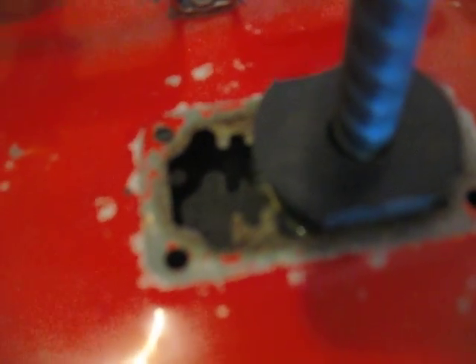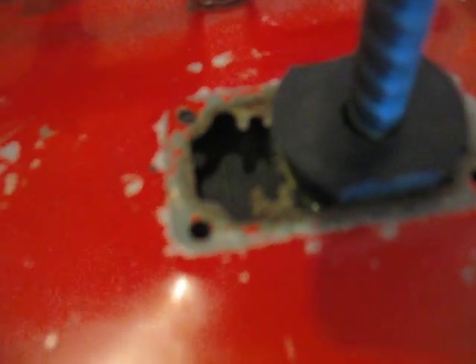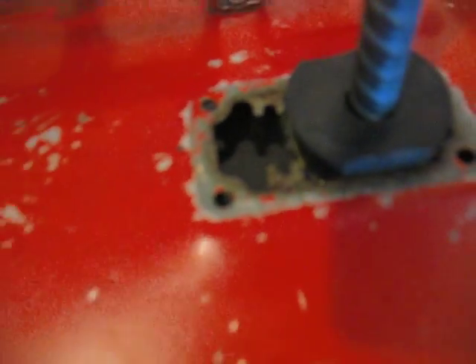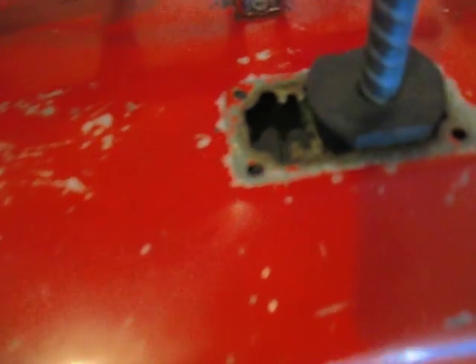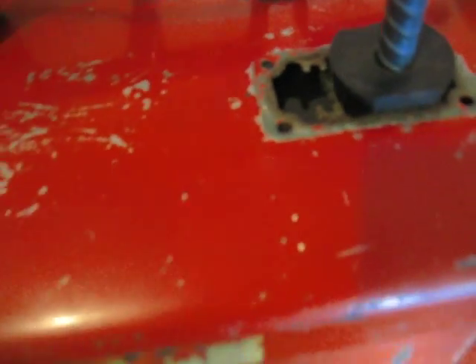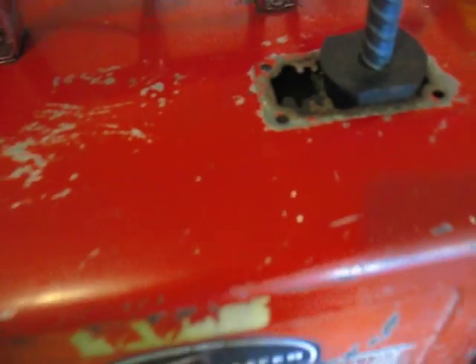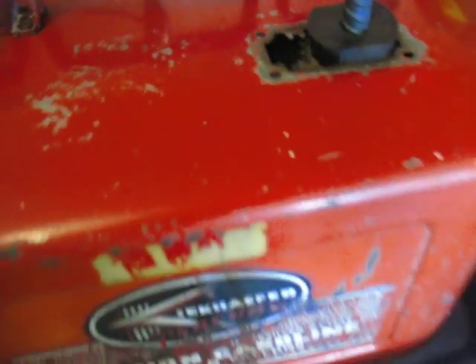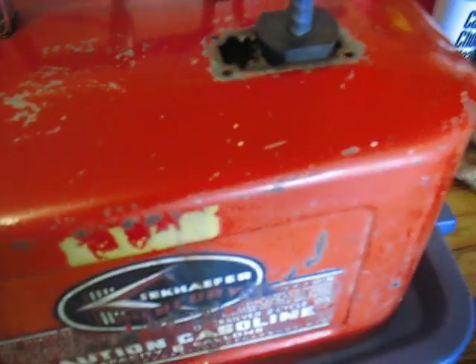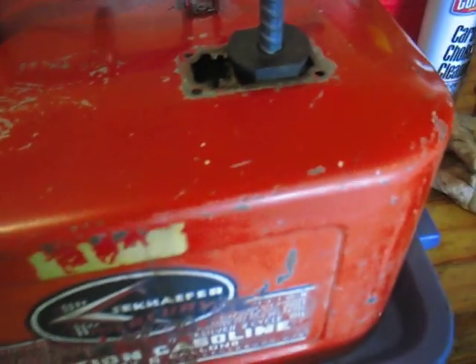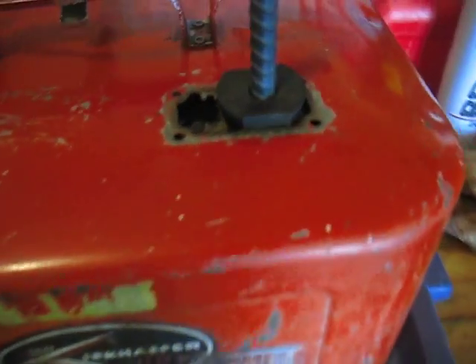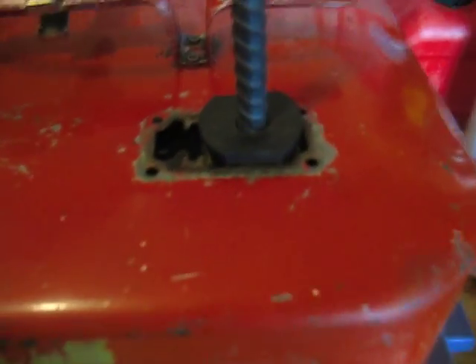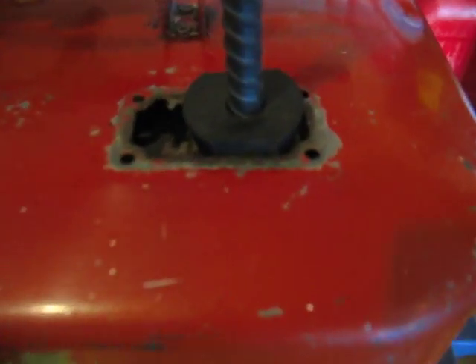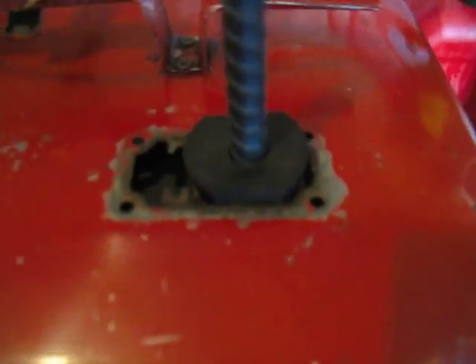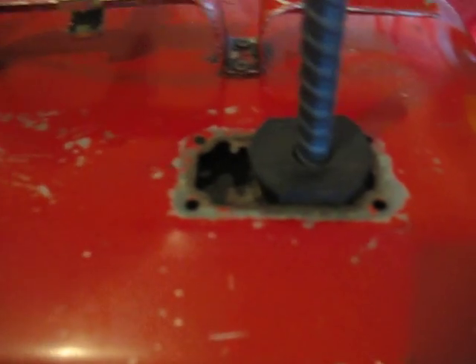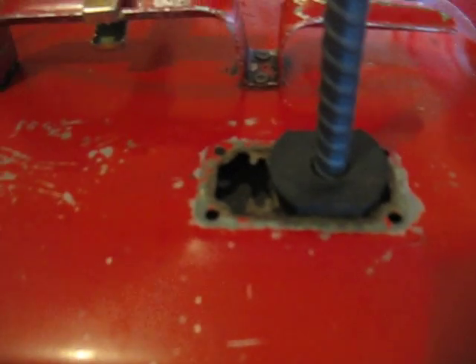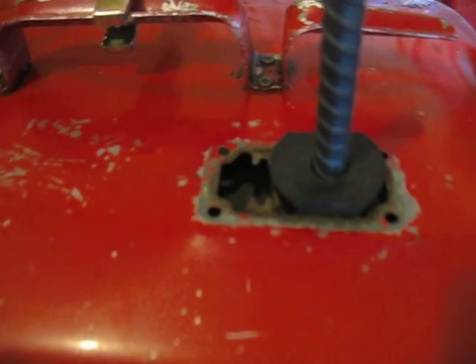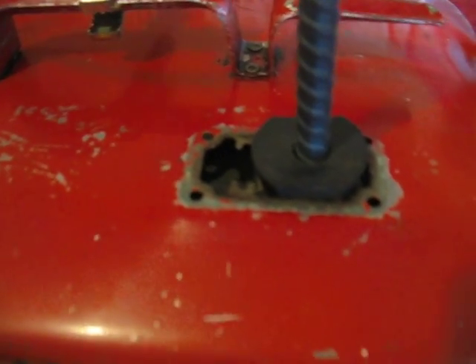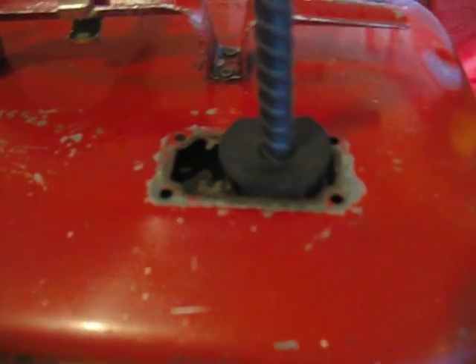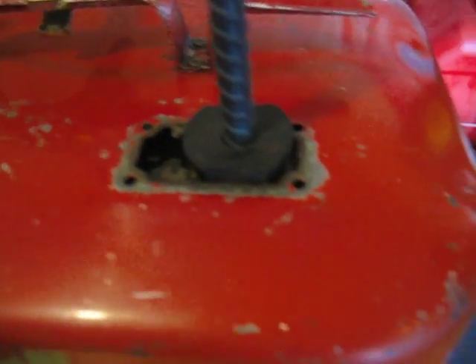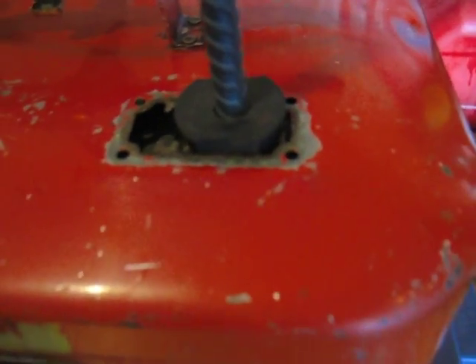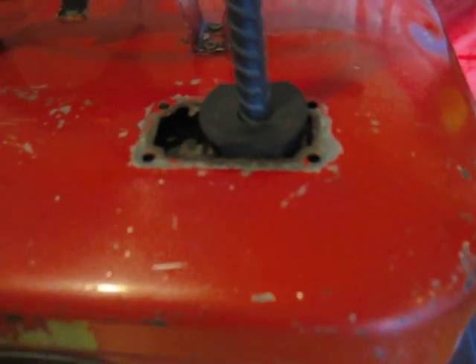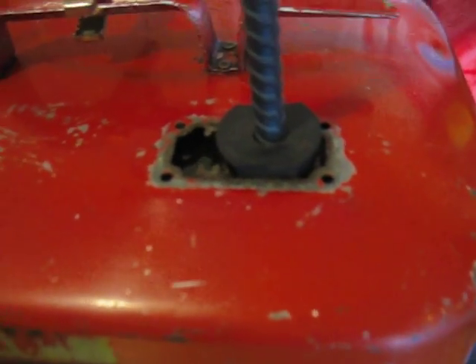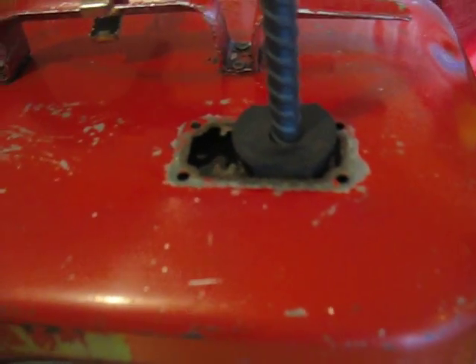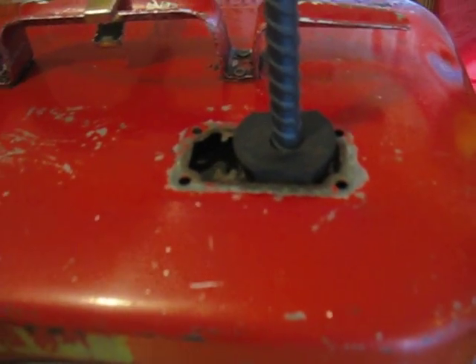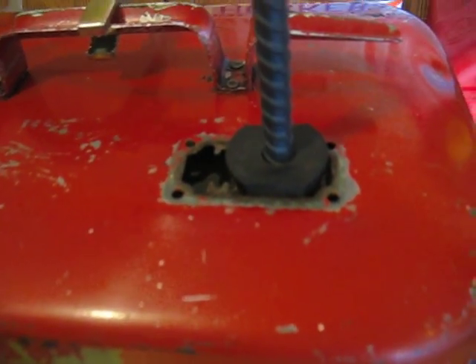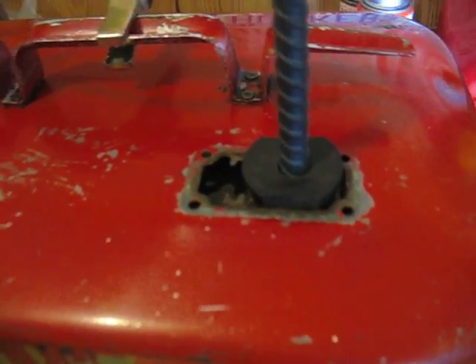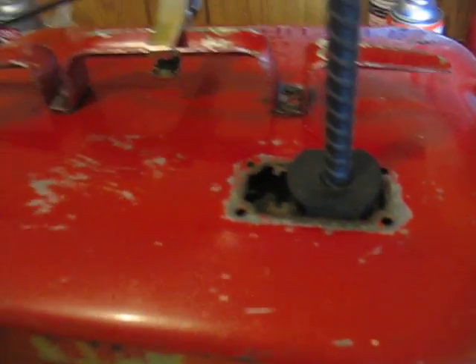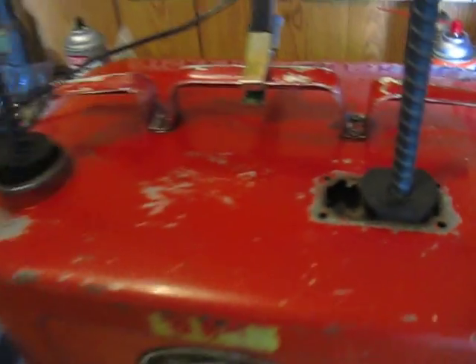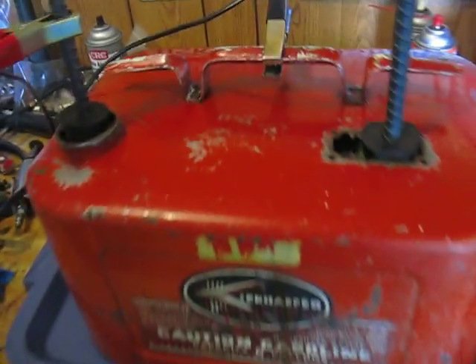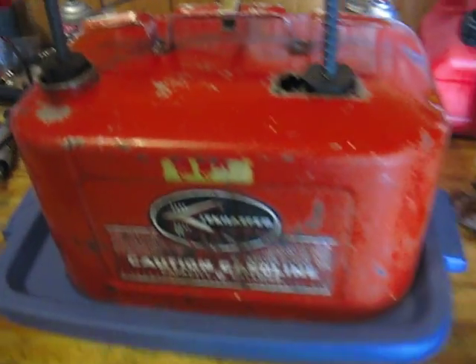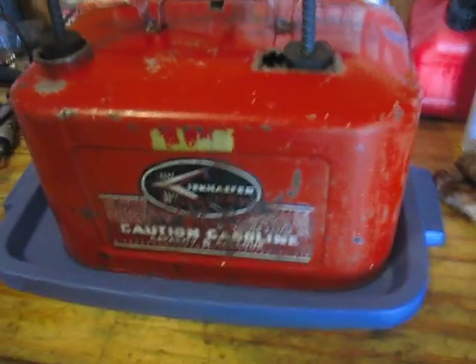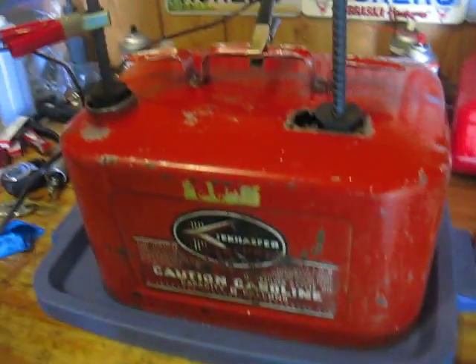Once a day I'll change the water, and I'll continually do this until there's no more rust on the anodes left in the tank.